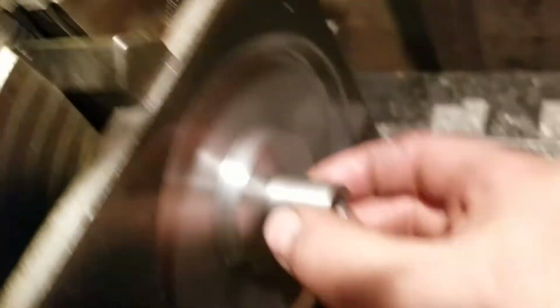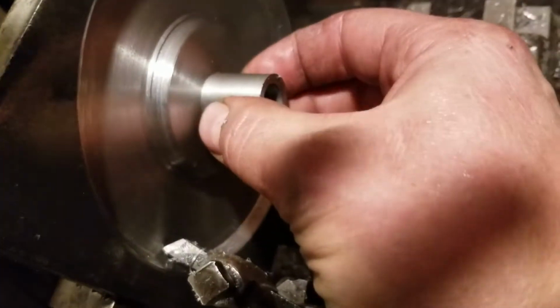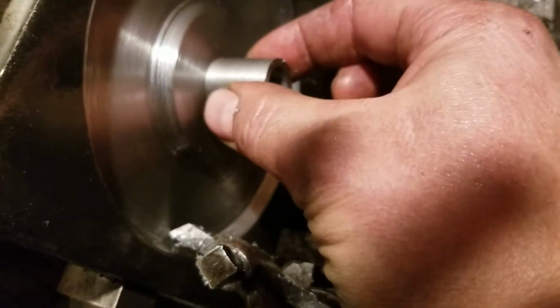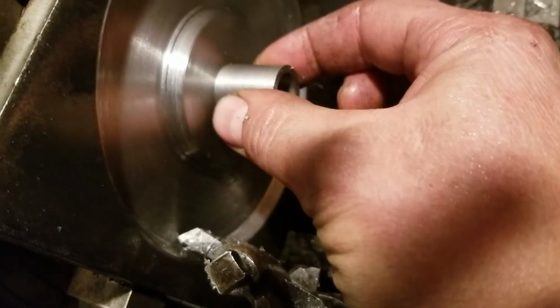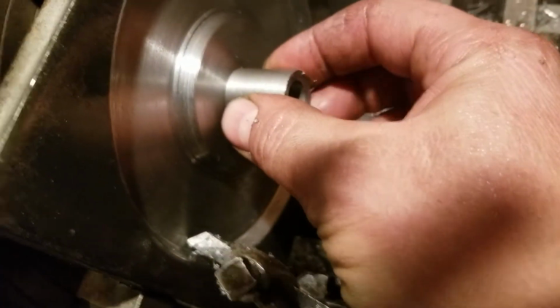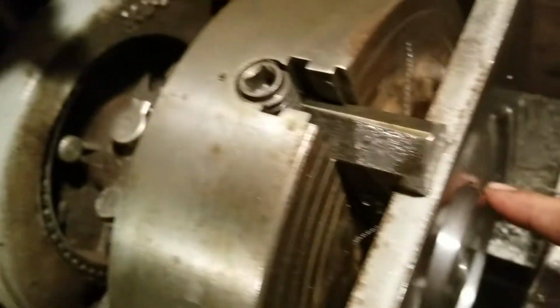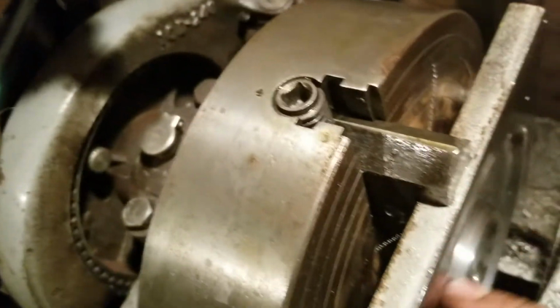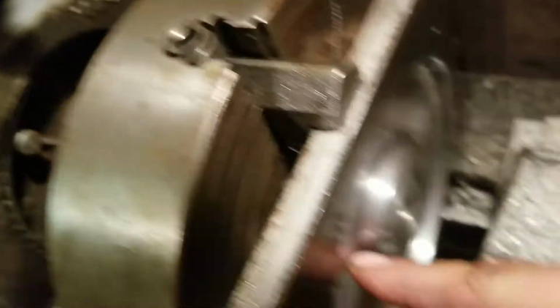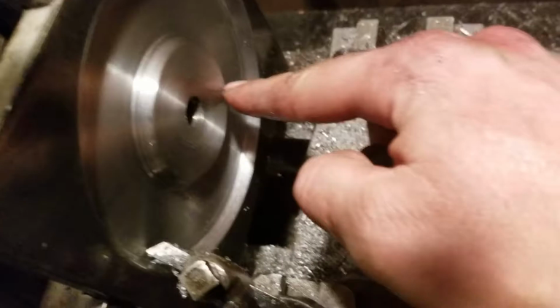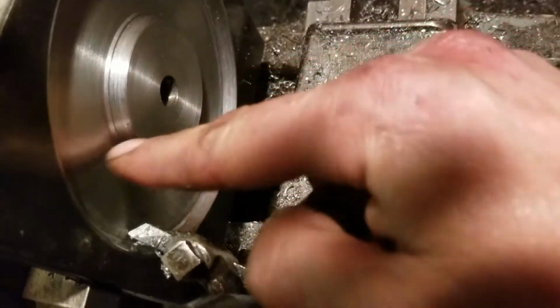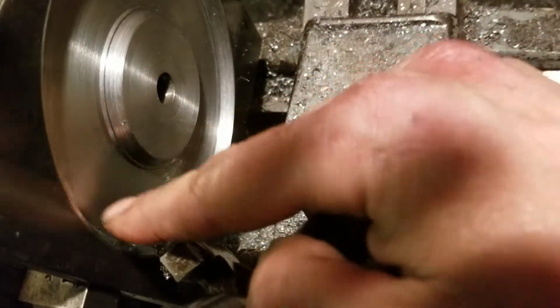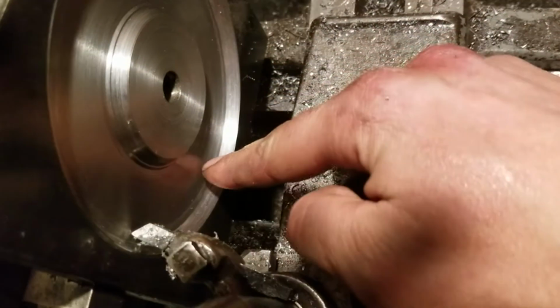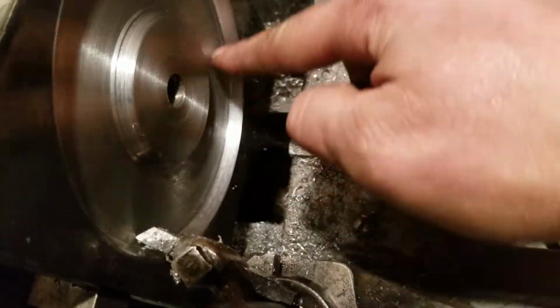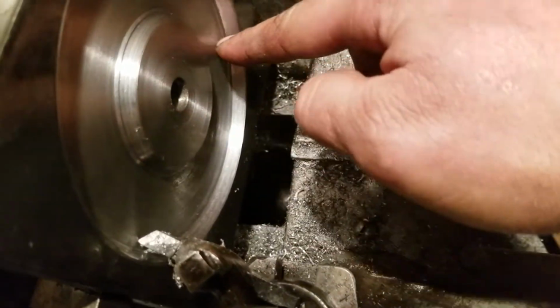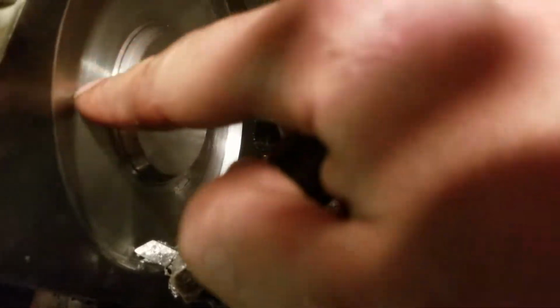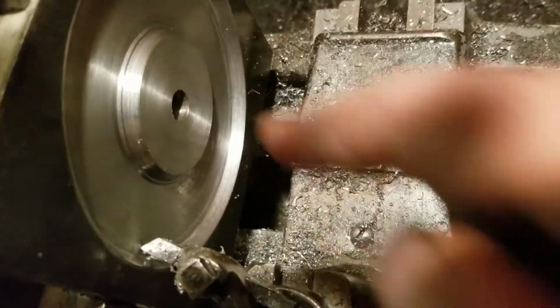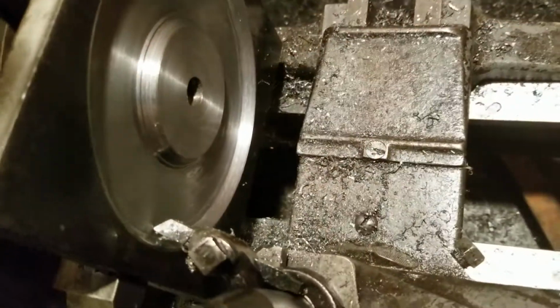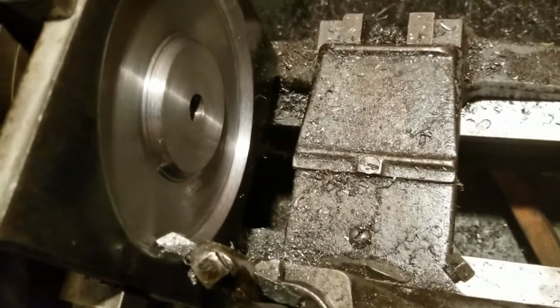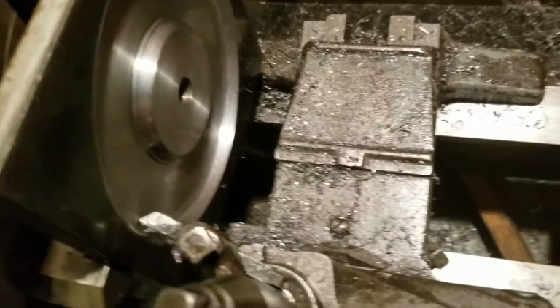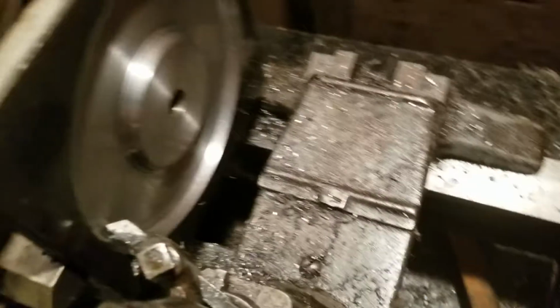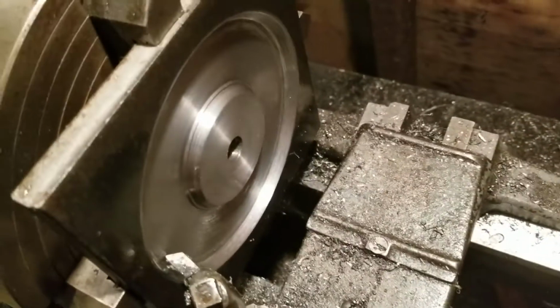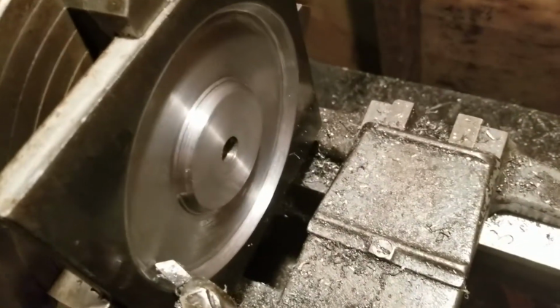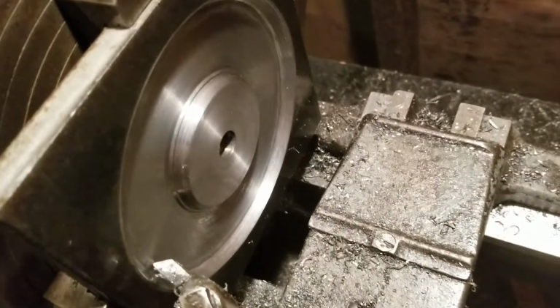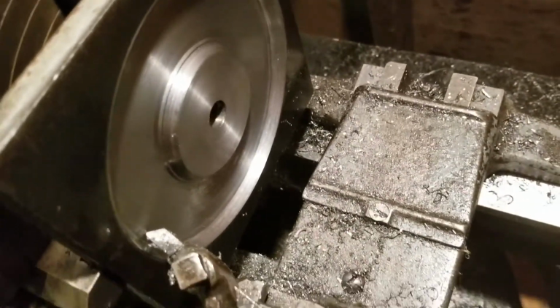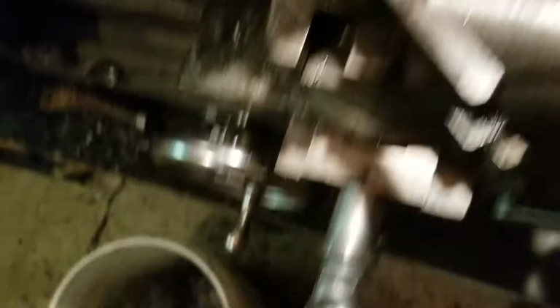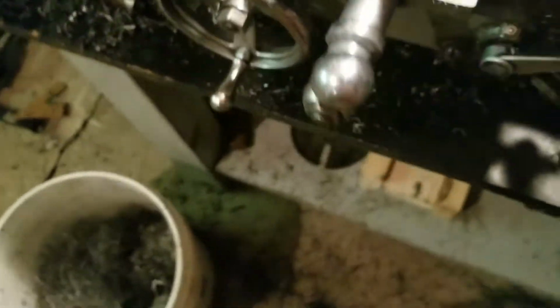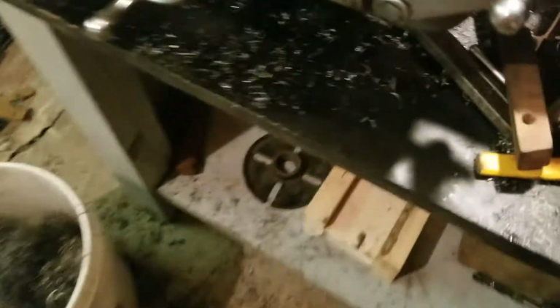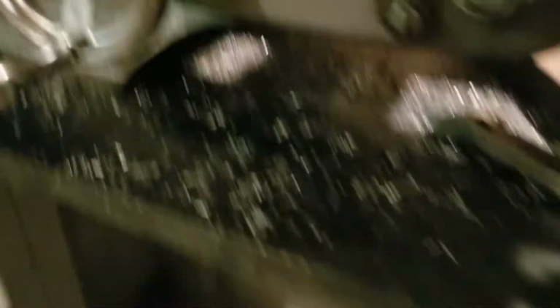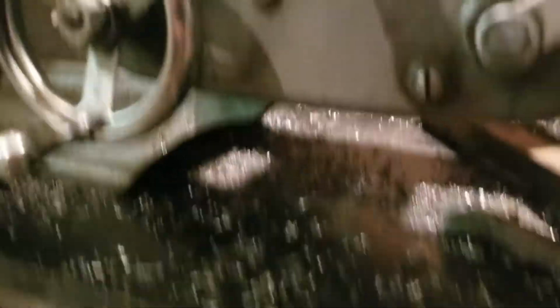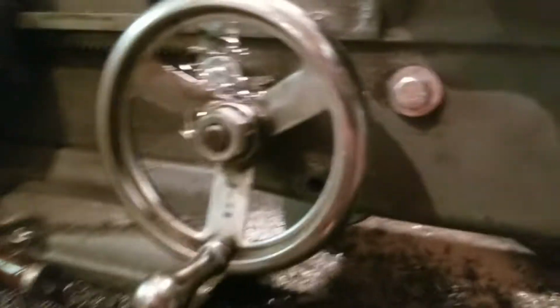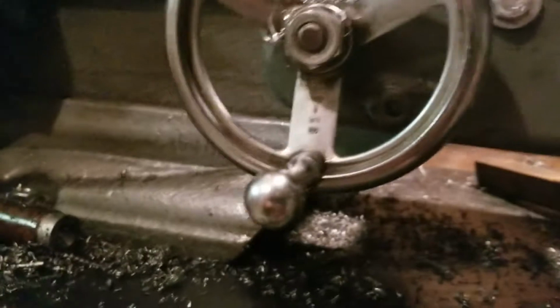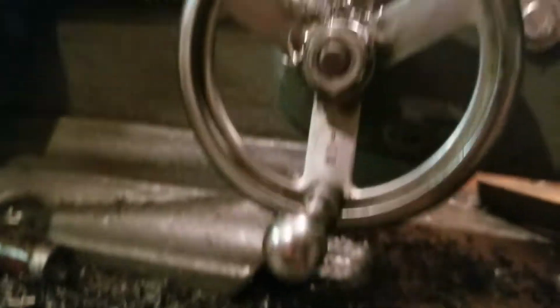That's going to get welded onto that. And then I'll just cut the little dealie out. It'll be a little more stiffer. I'll get all three bolts on that thing at least.